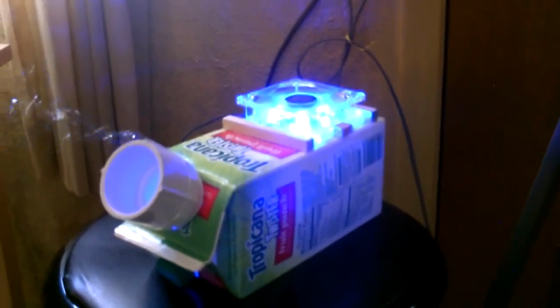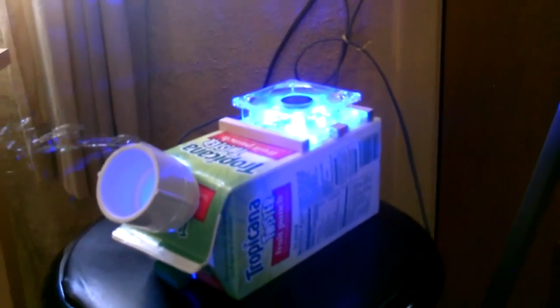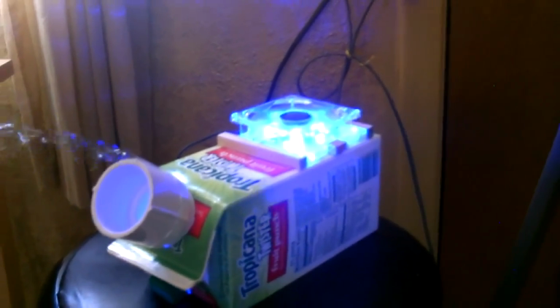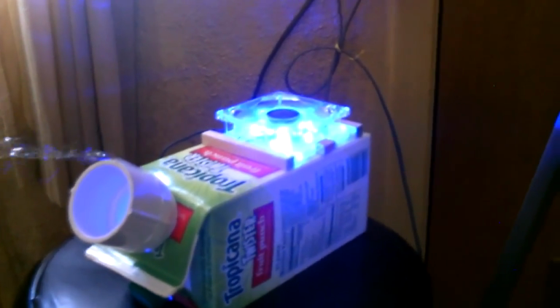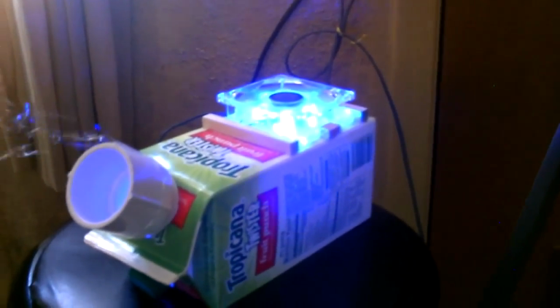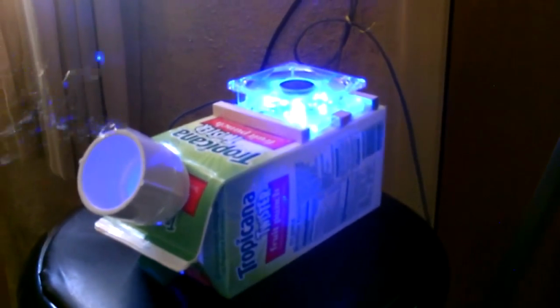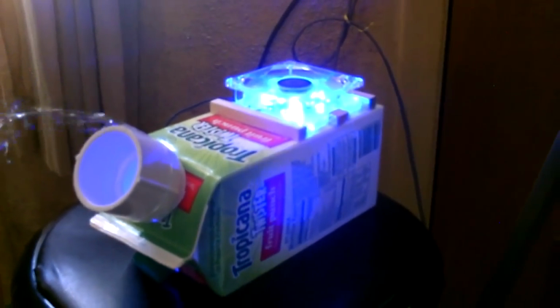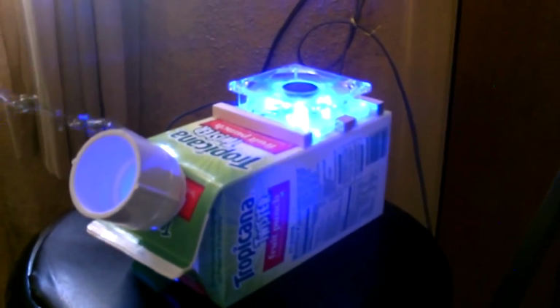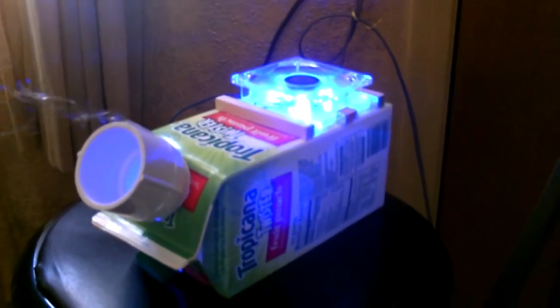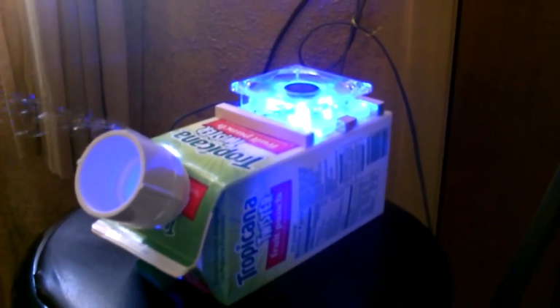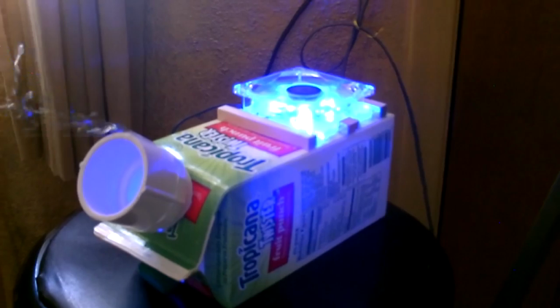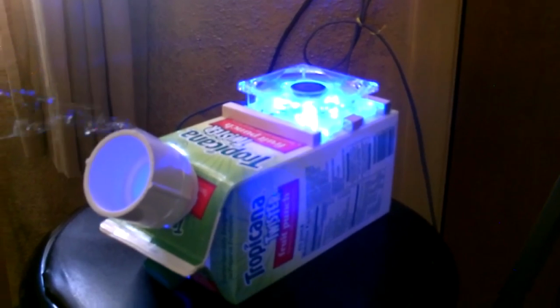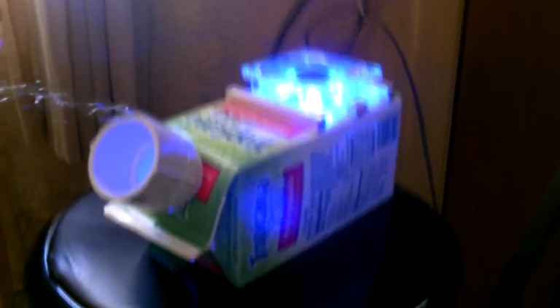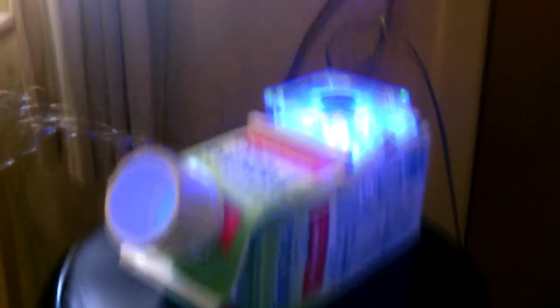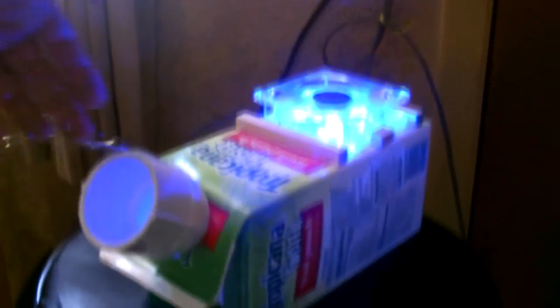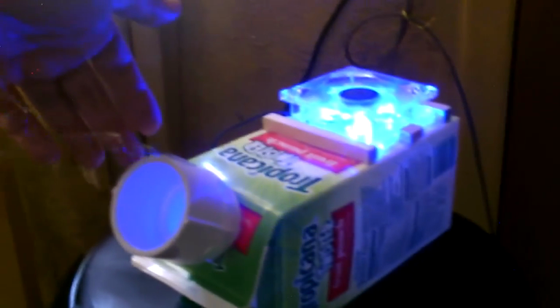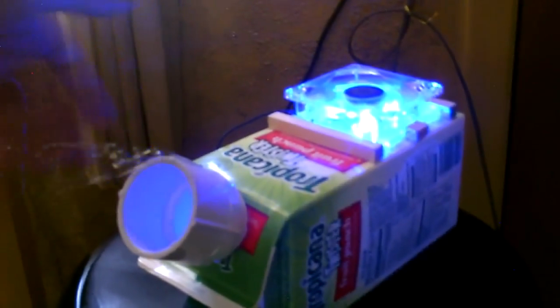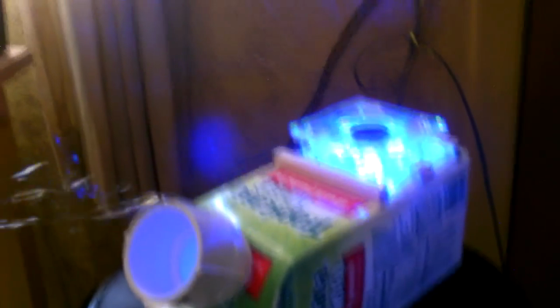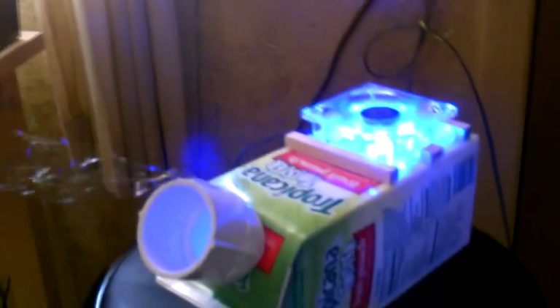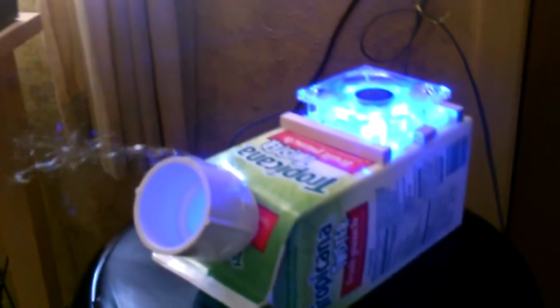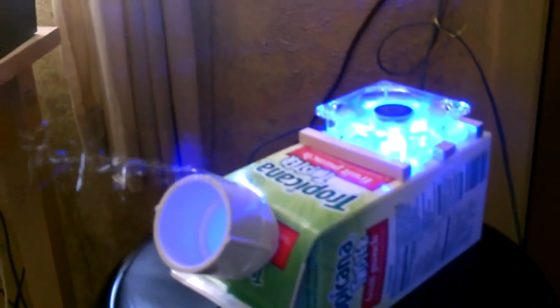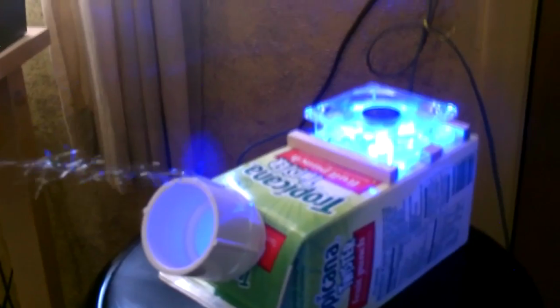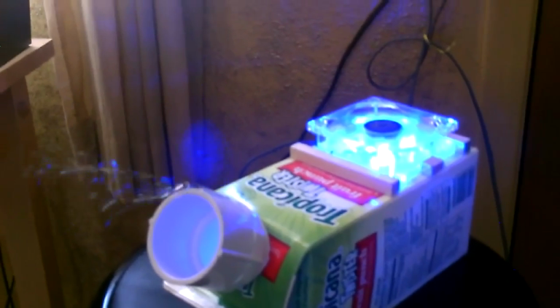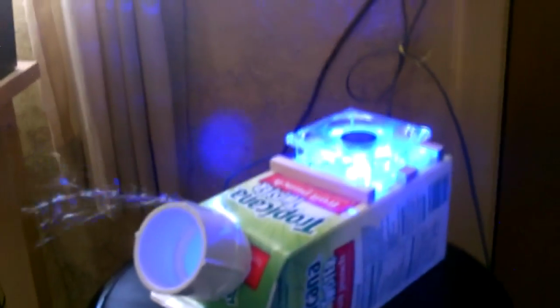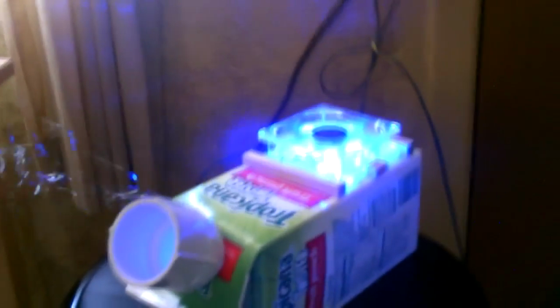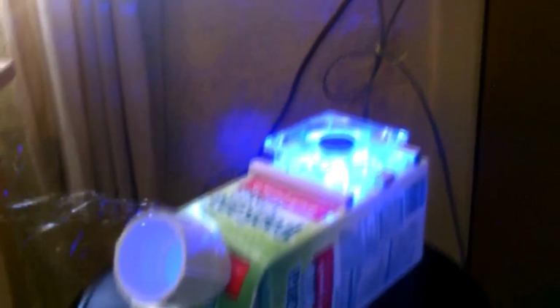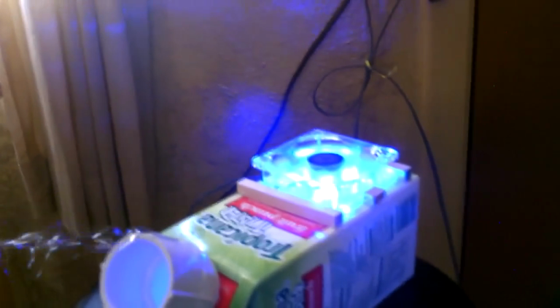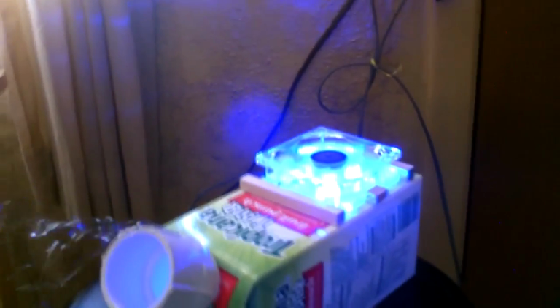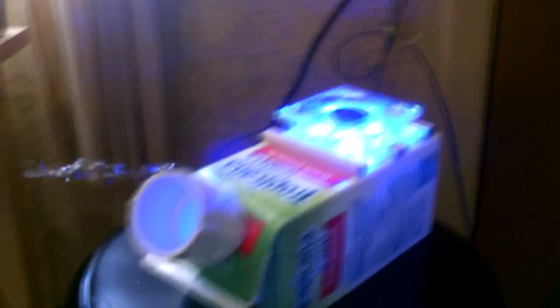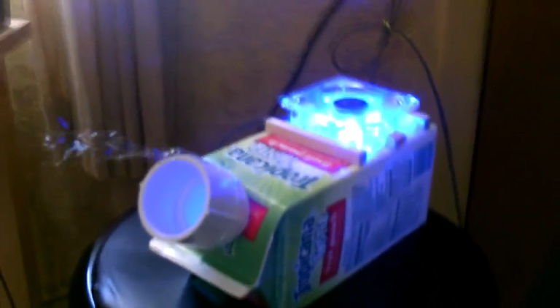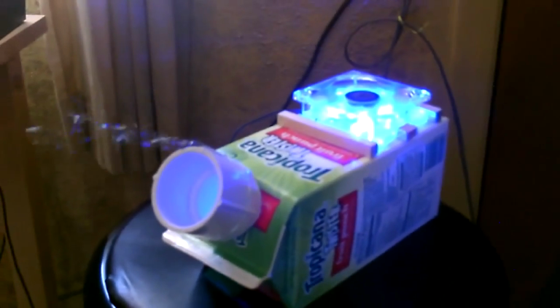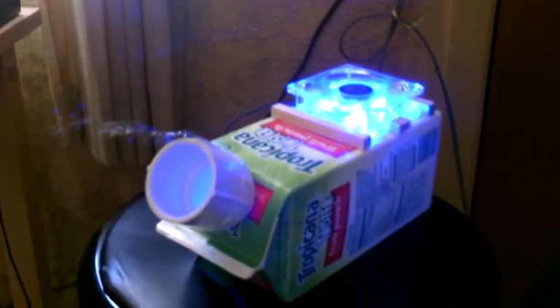Just a quick rundown on the cost: the drink bottle itself was a dollar at the dollar store, the PVC pipe about a dollar fifty, the fan was $4.99, and the dowel was 98 cents. So what is that — about $8 to $8.50 if you have to buy everything.